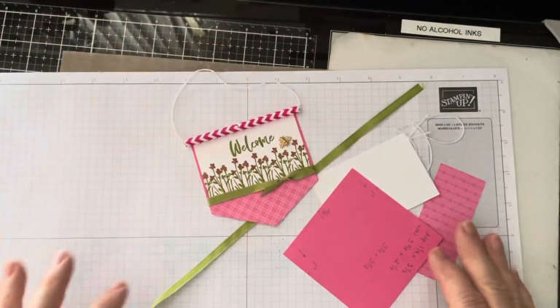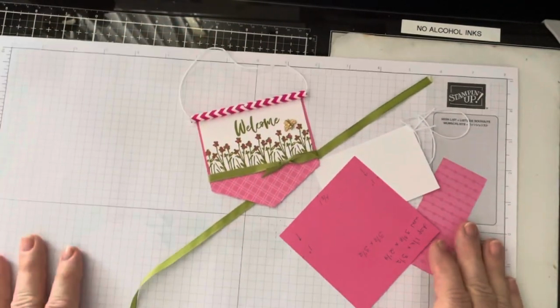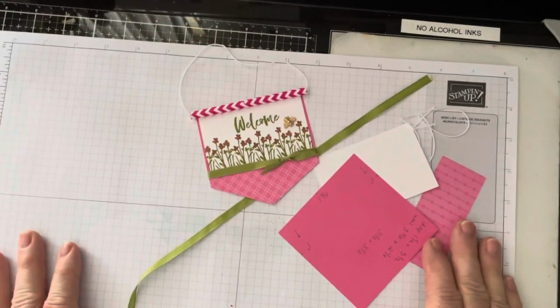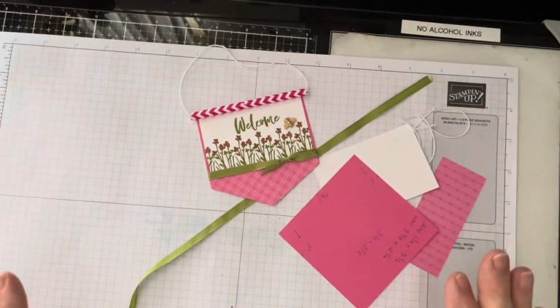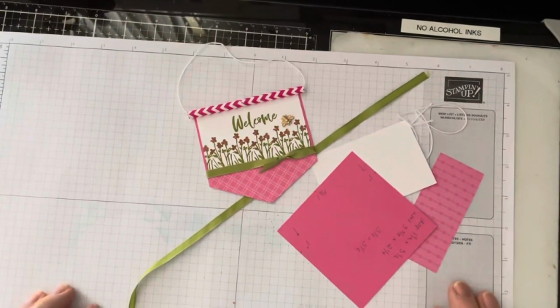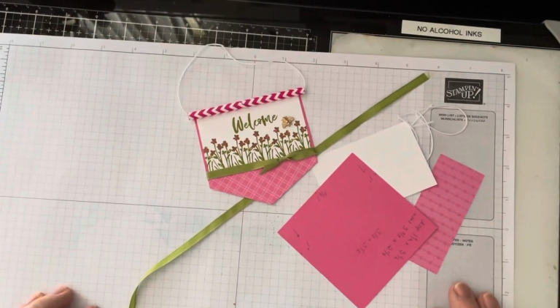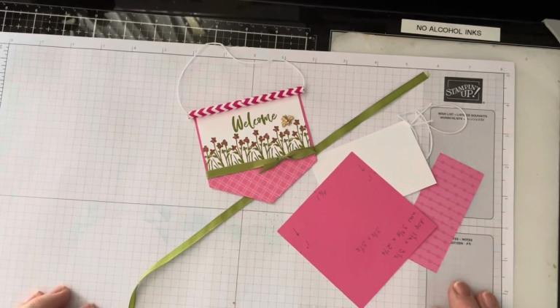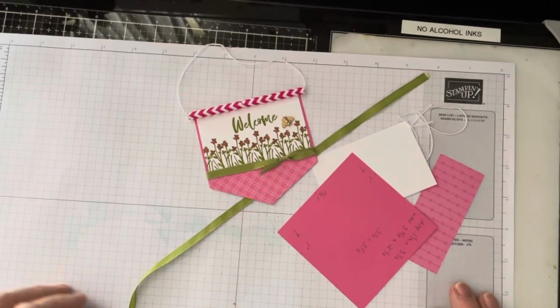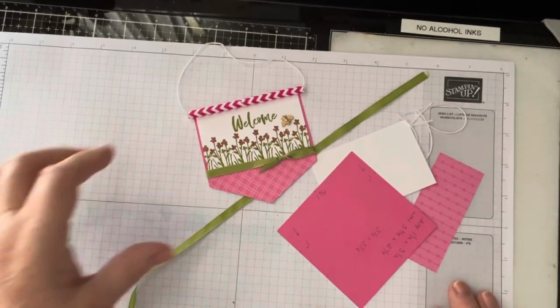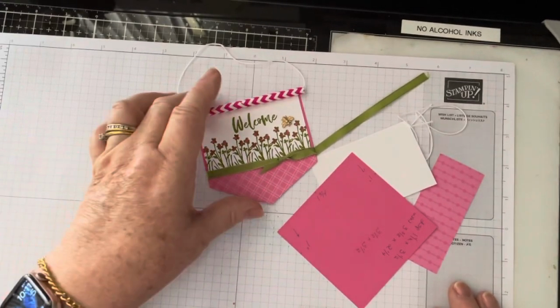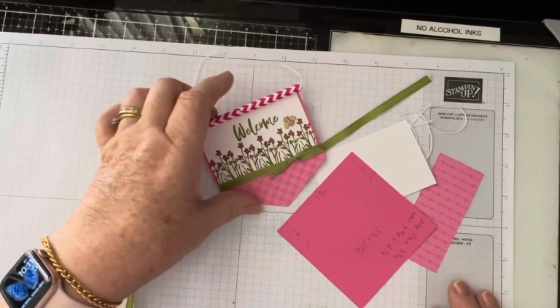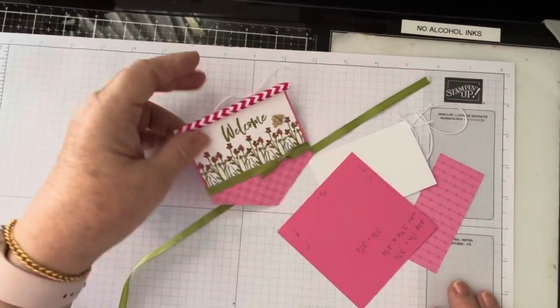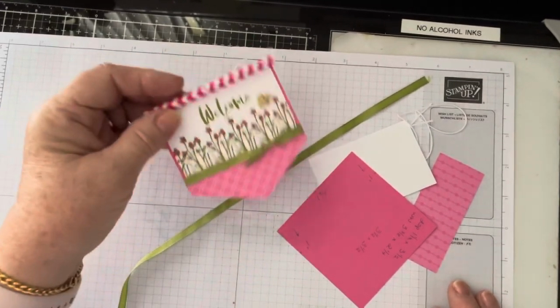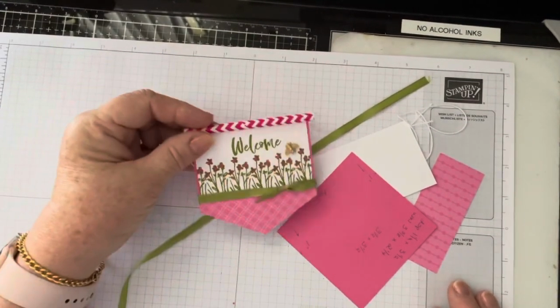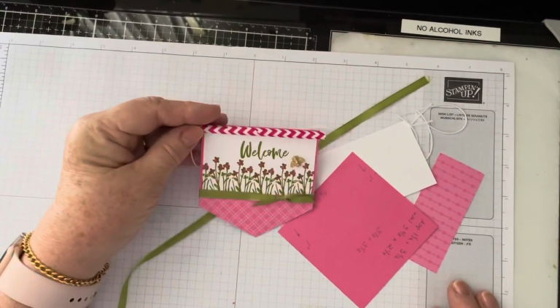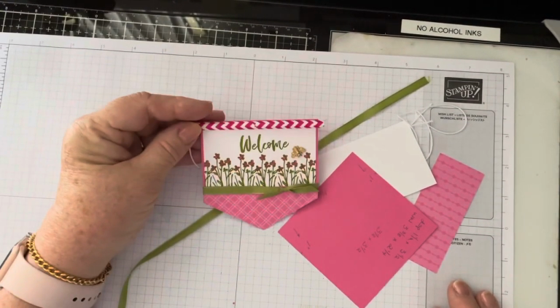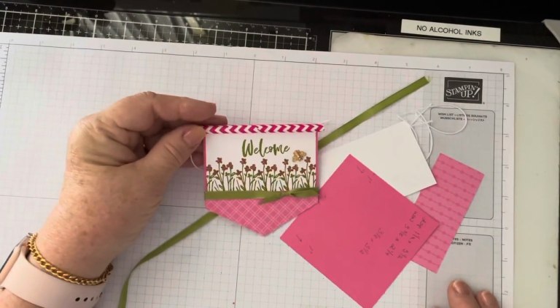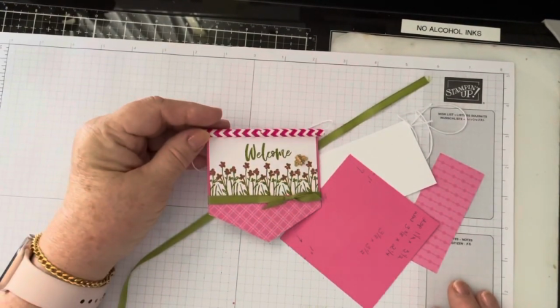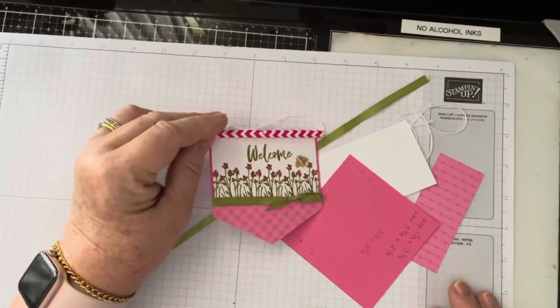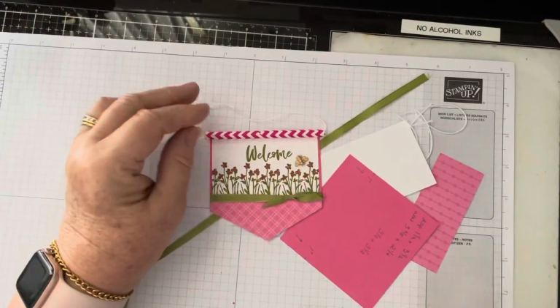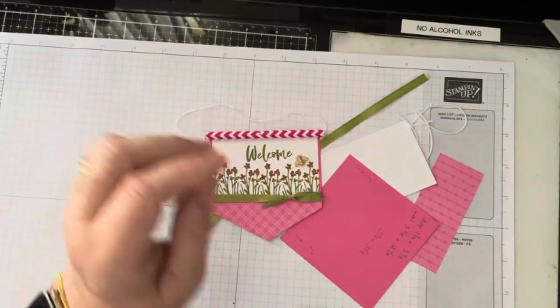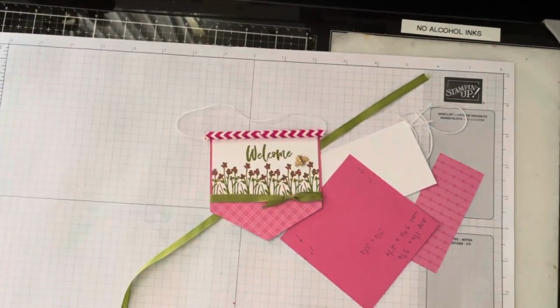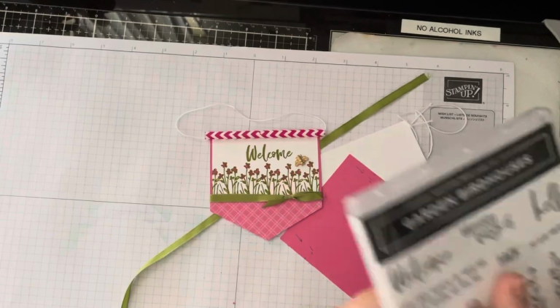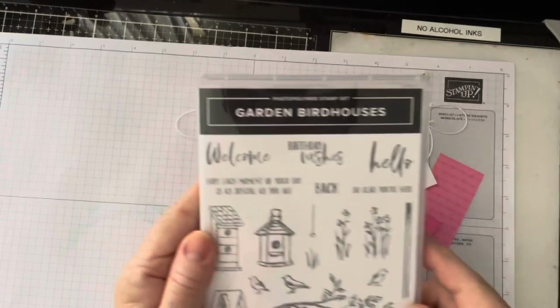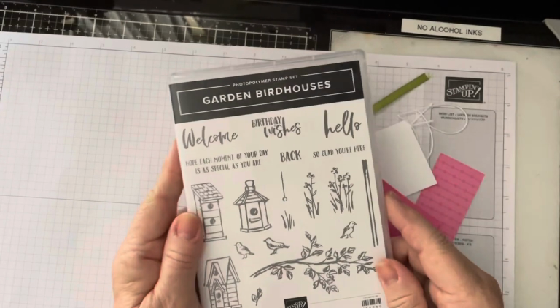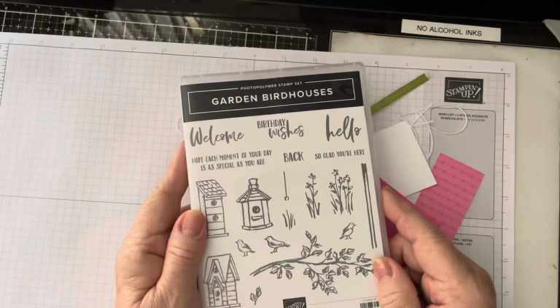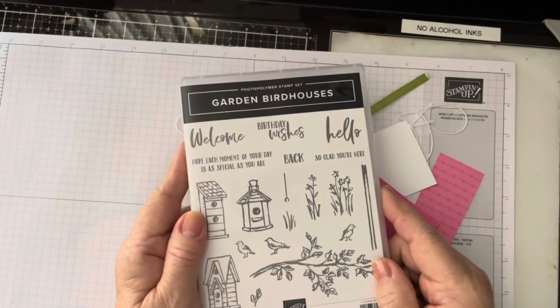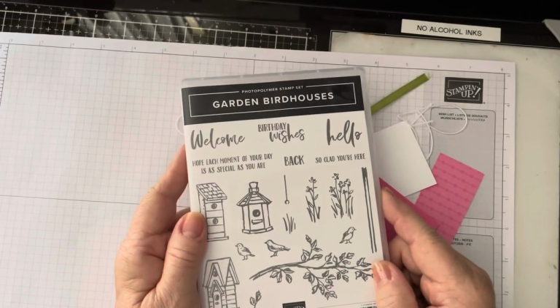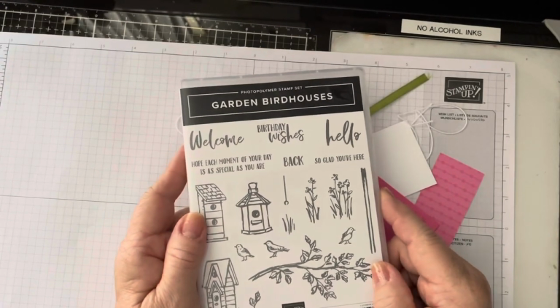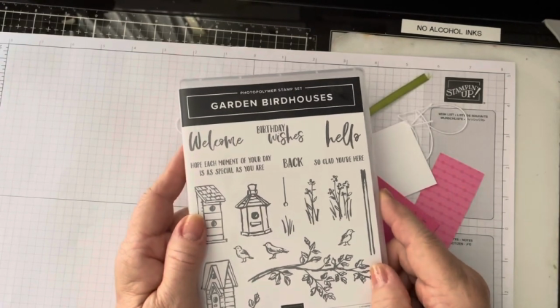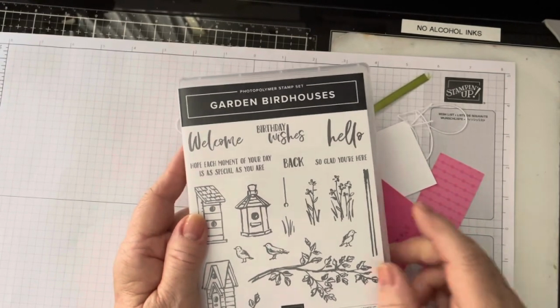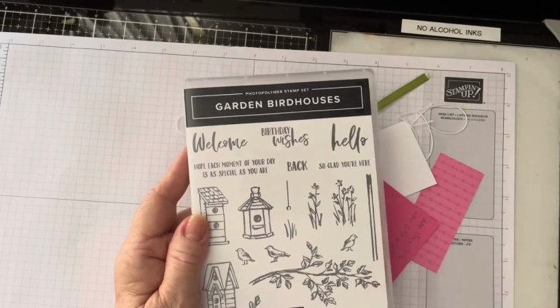If you've got any questions, please feel free to reach out — I'm always available for you. I hope you have a wonderful day. Enjoy playing with Garden Birdhouses. Take care!